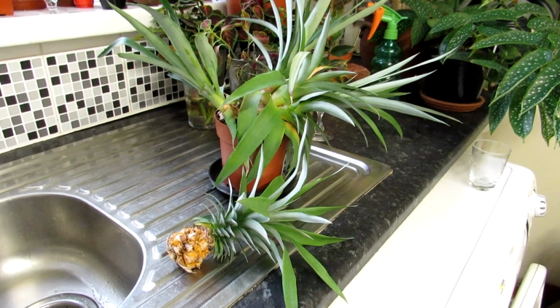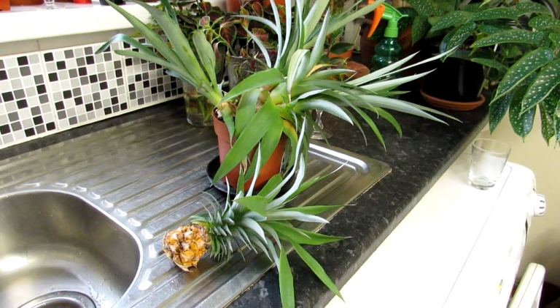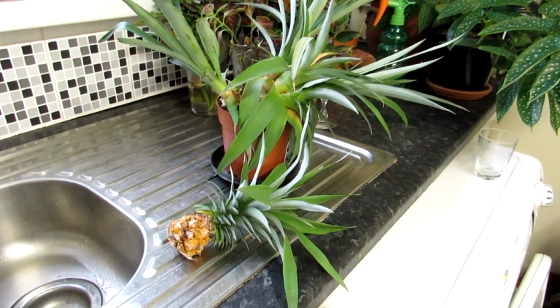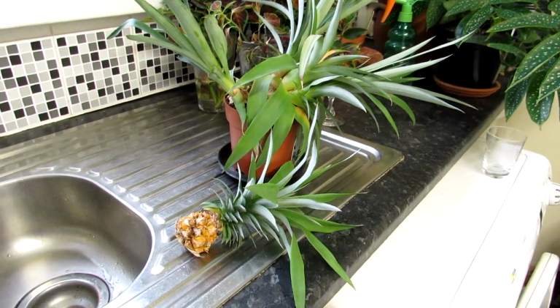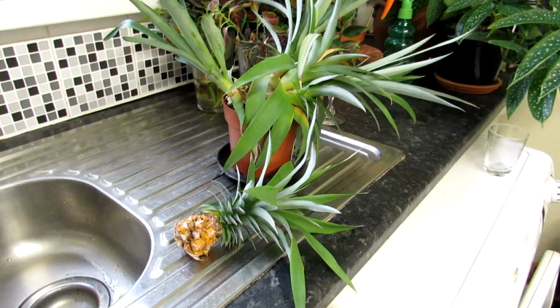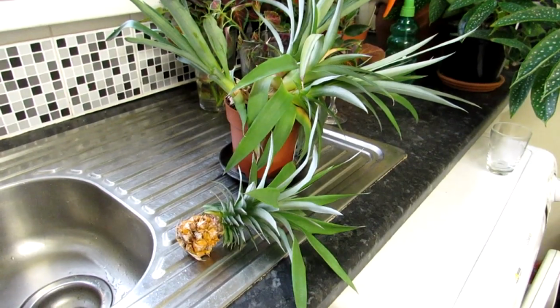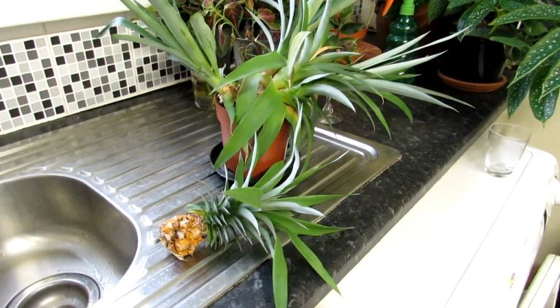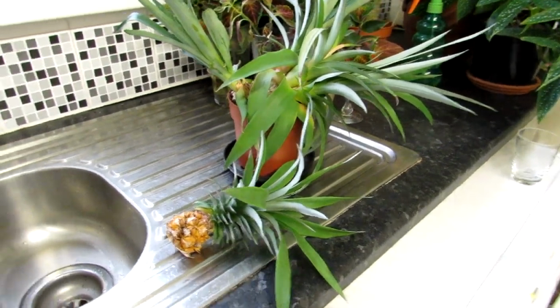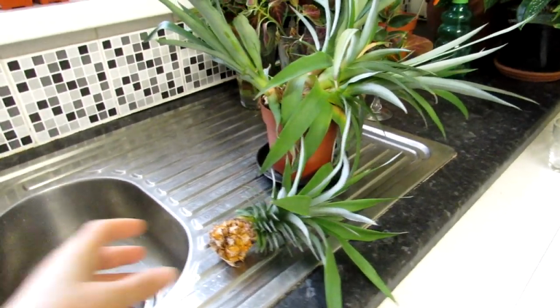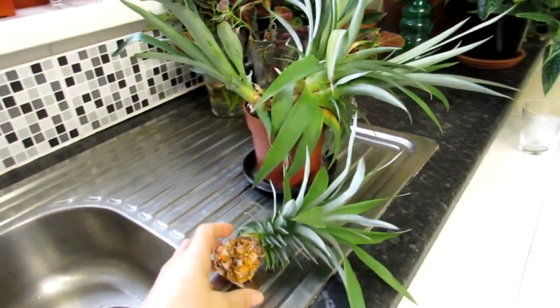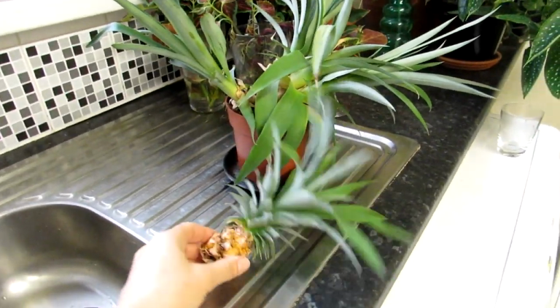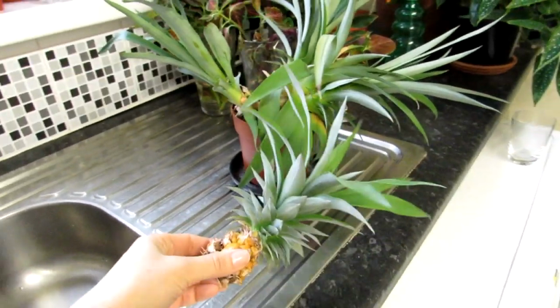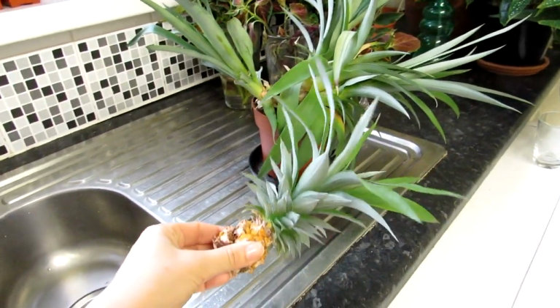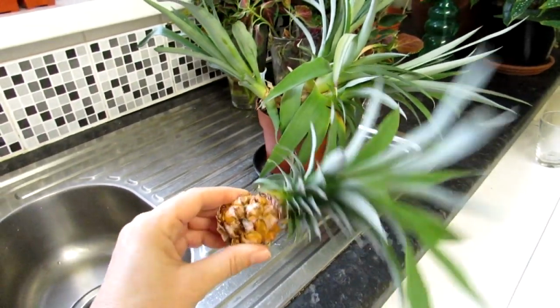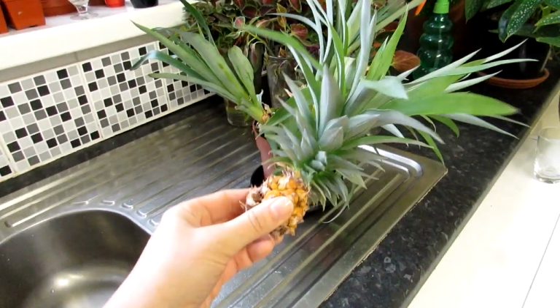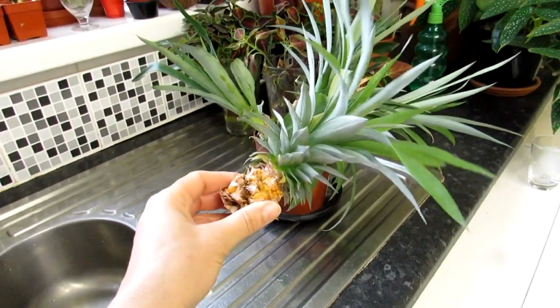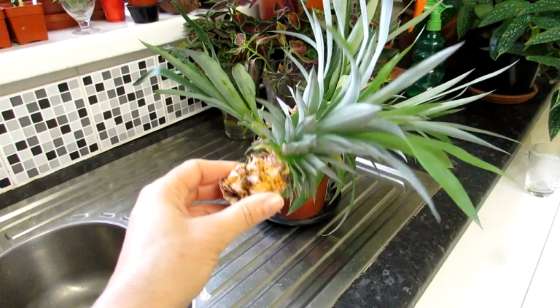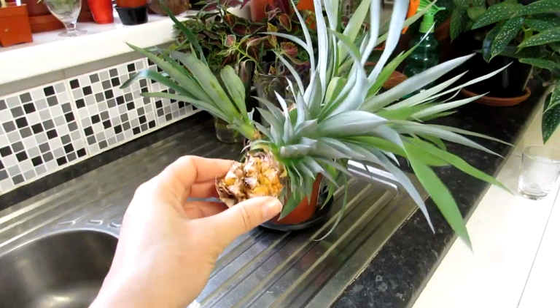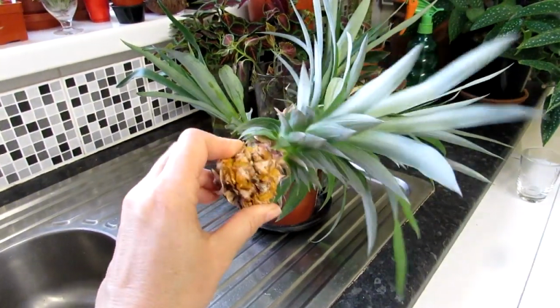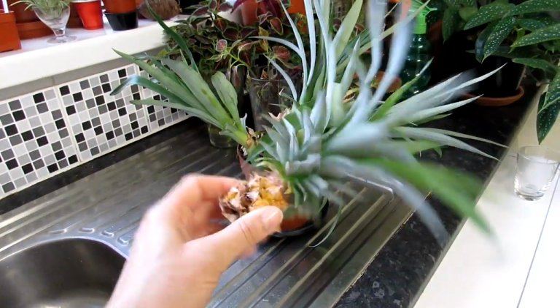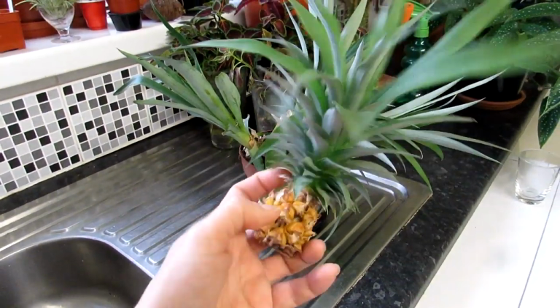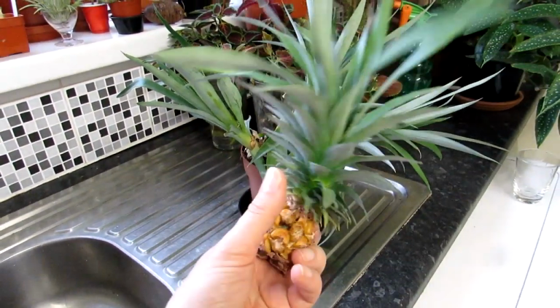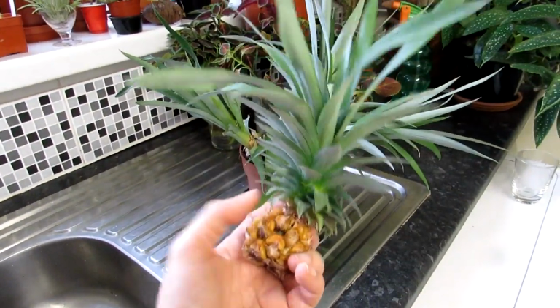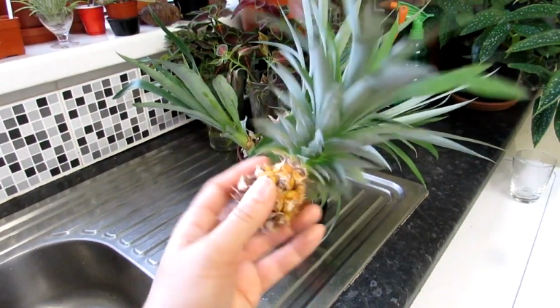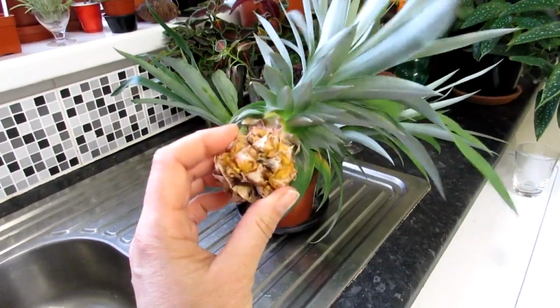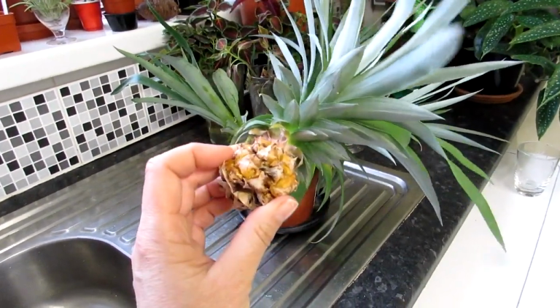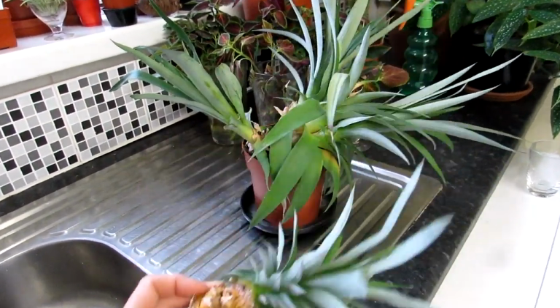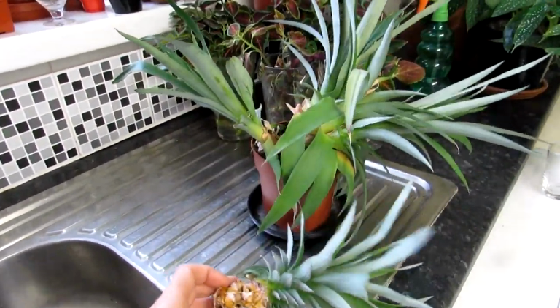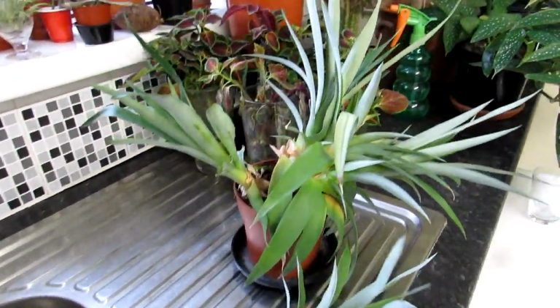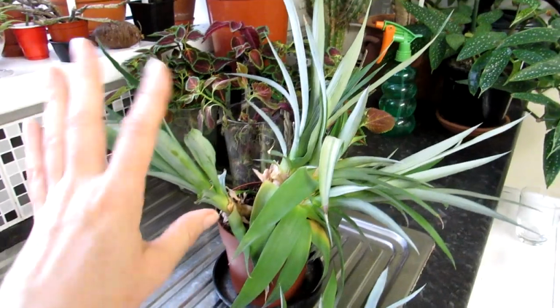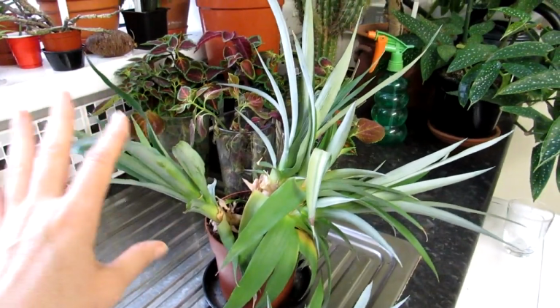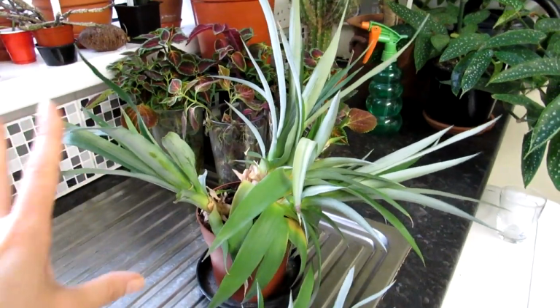Hi guys, it's Lynn here. I hope you're having an amazing day. Today I'm going to be propagating the little tiny pineapple top of the miniature pineapple I have from my pineapple plant.